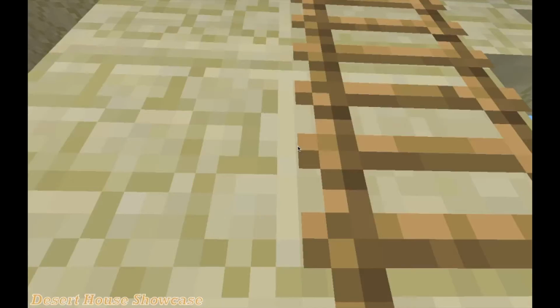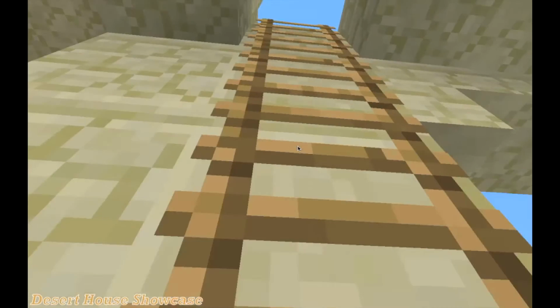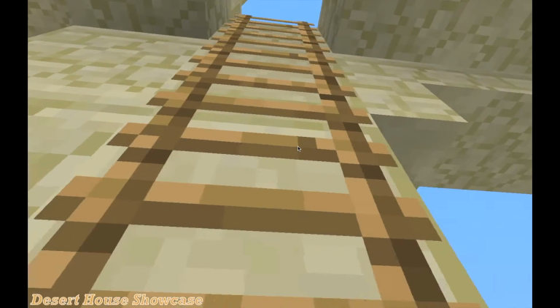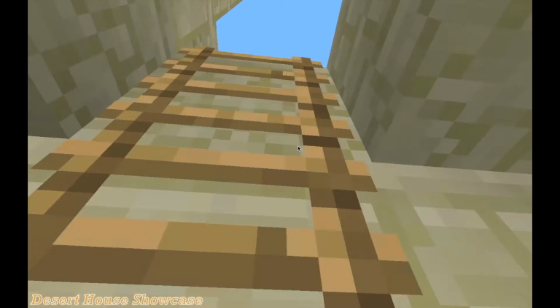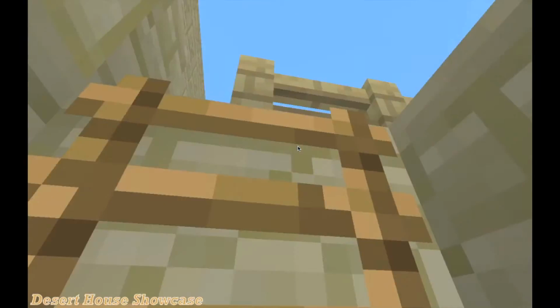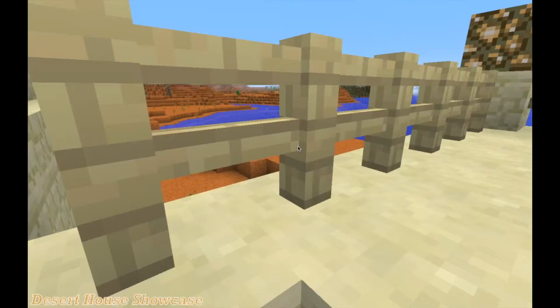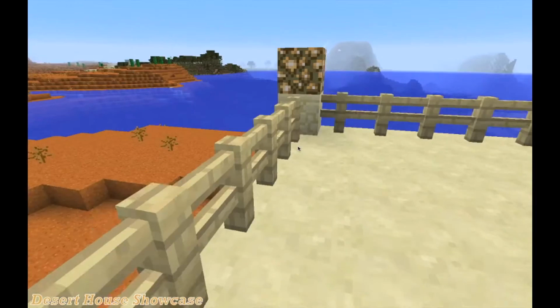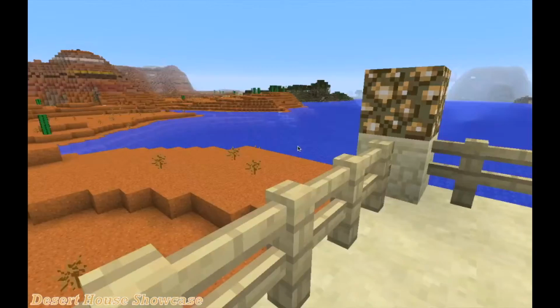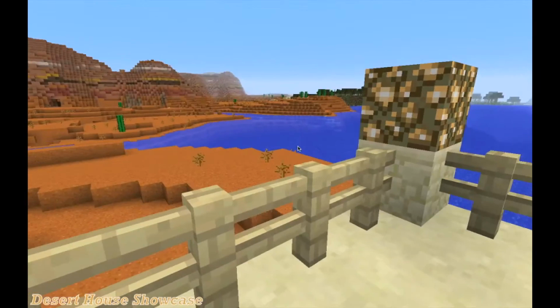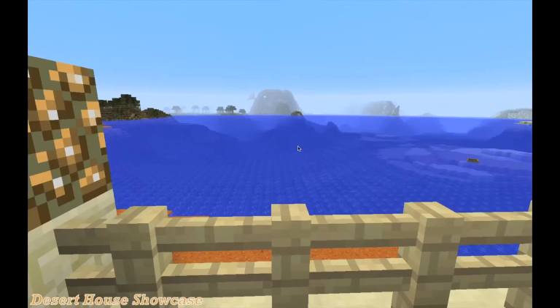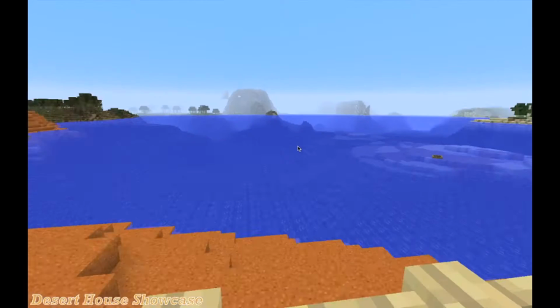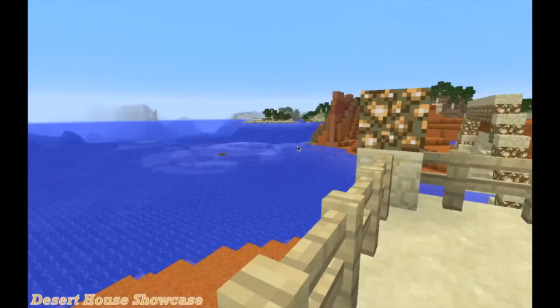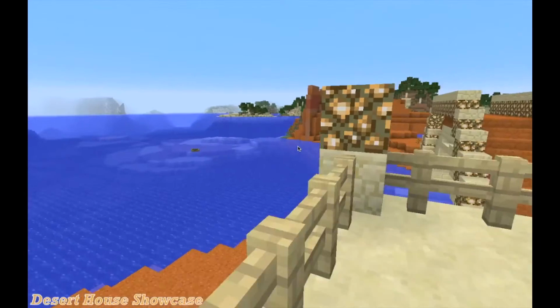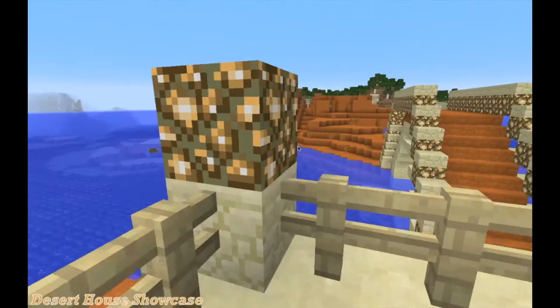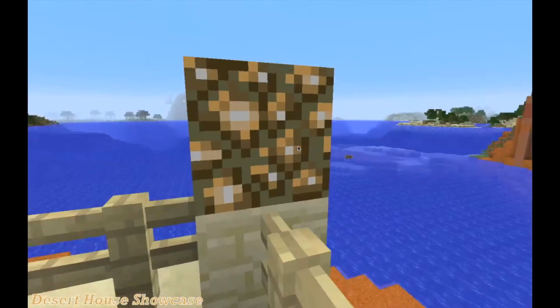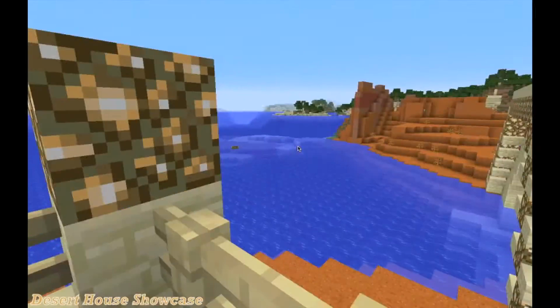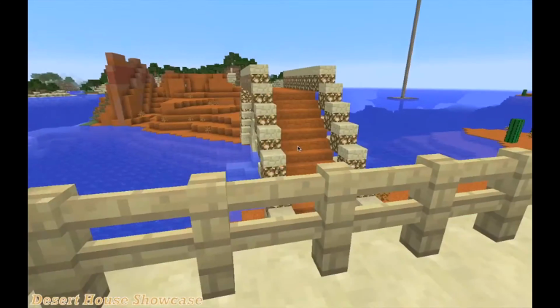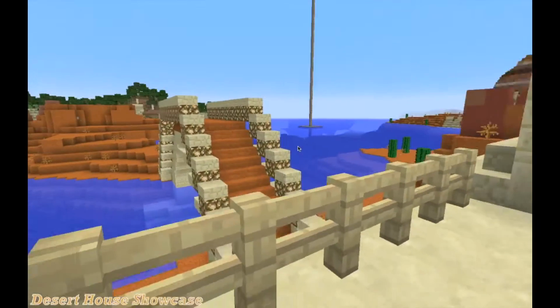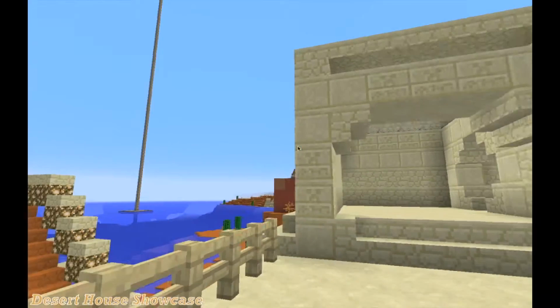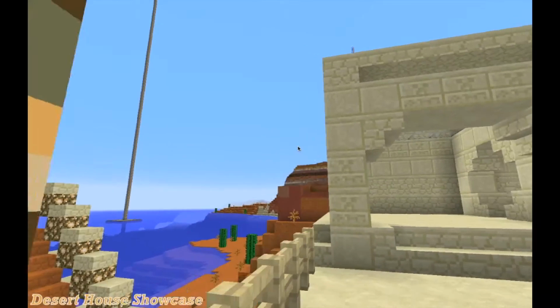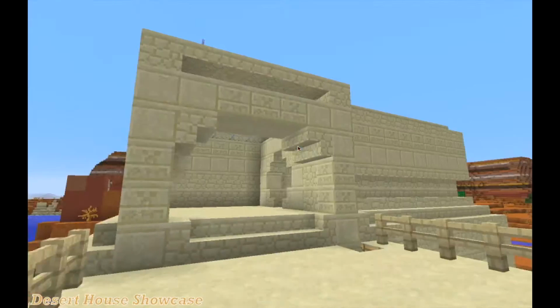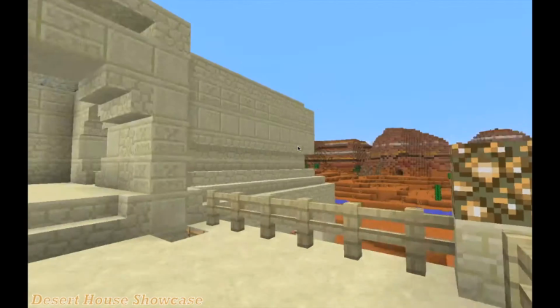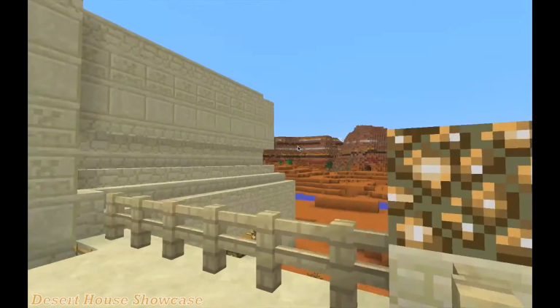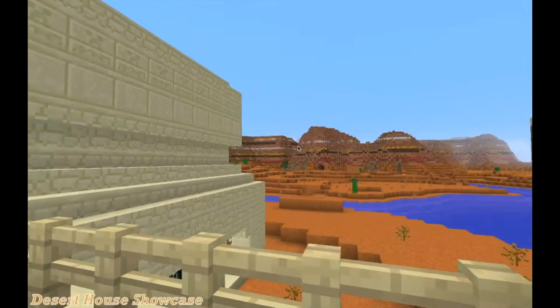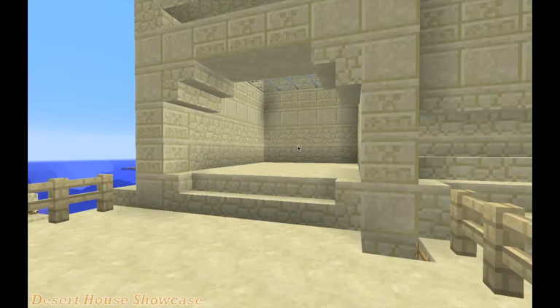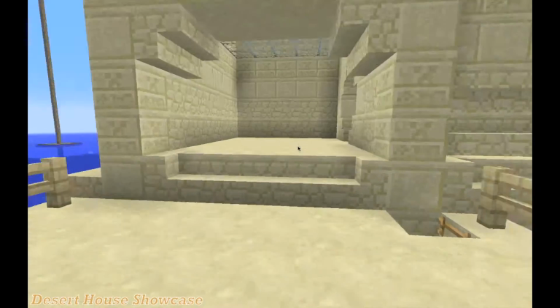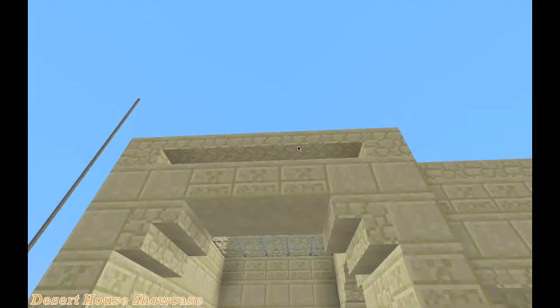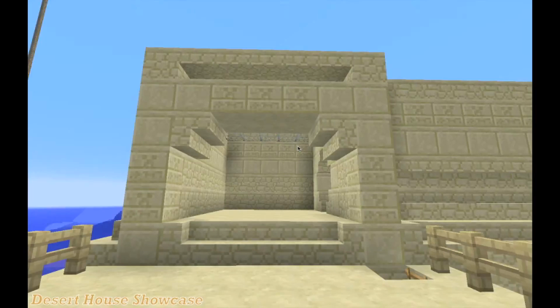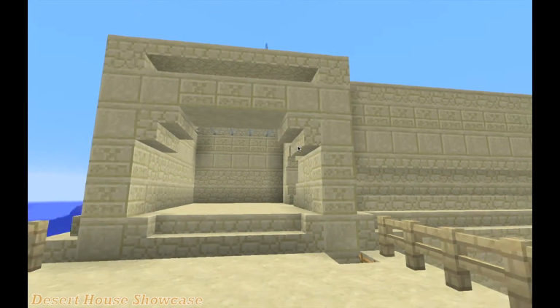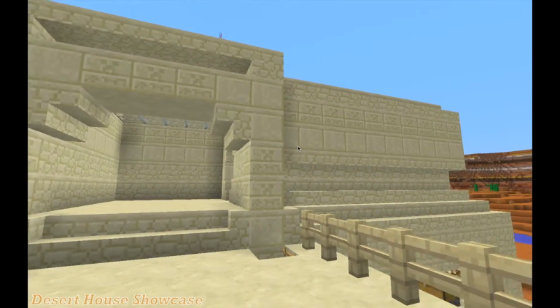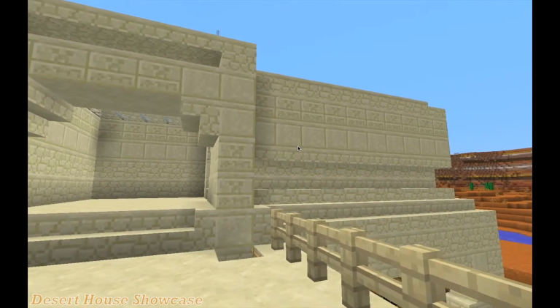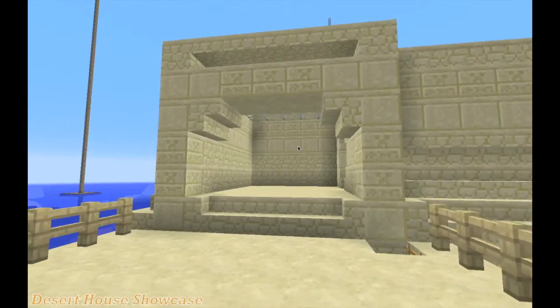You walk right over here, up the ladder, and you have a nice patio with a beautiful view. There's a nice little boat over there, the bridge, and you can see around the mesa. Then you come into this upper build here.